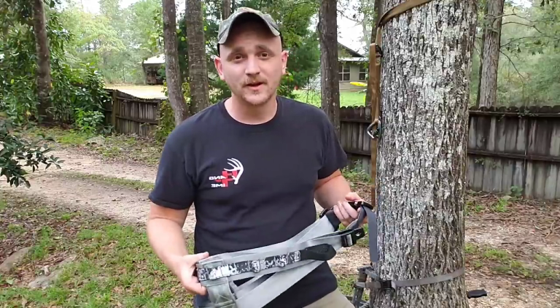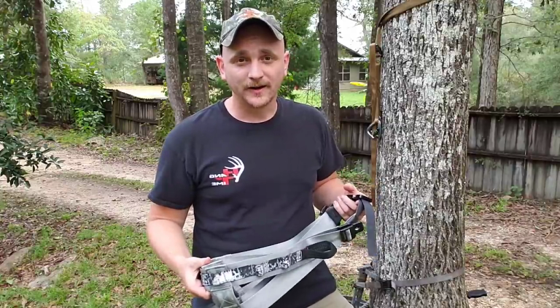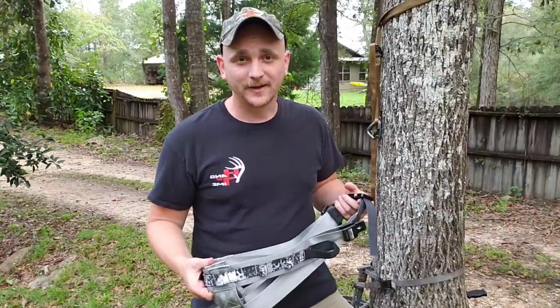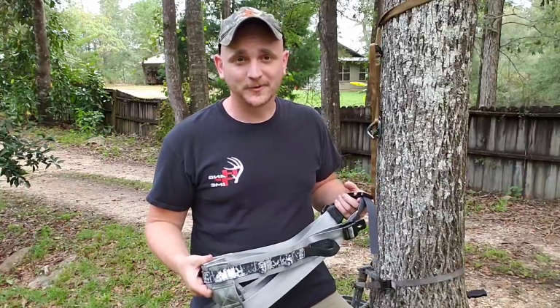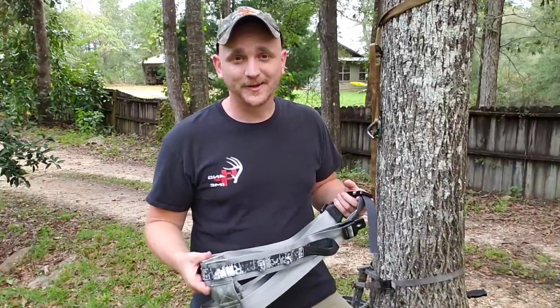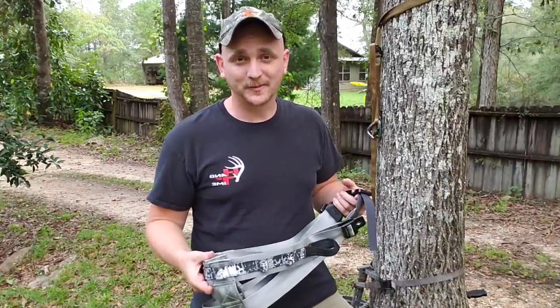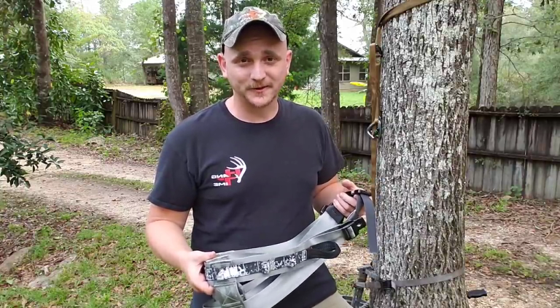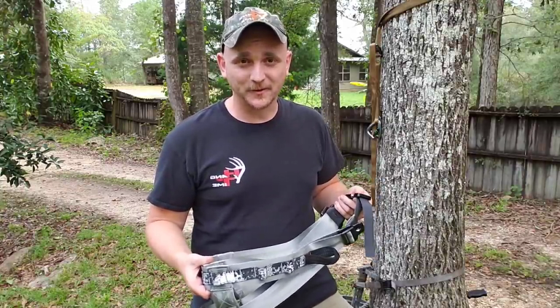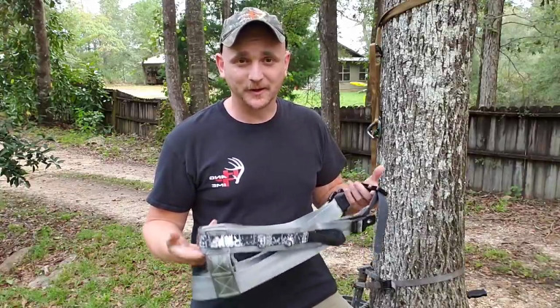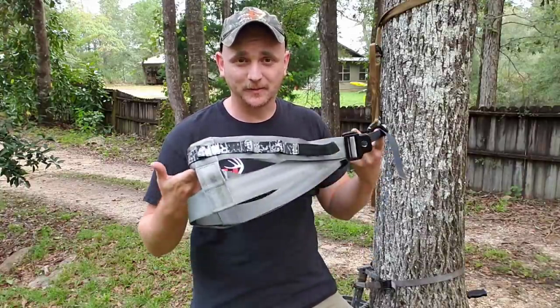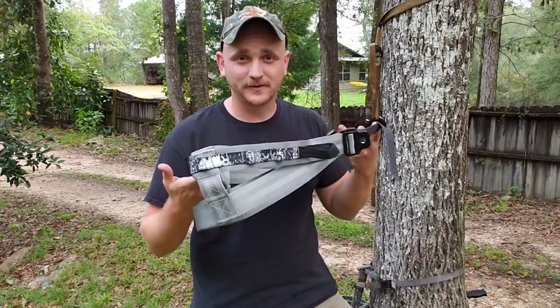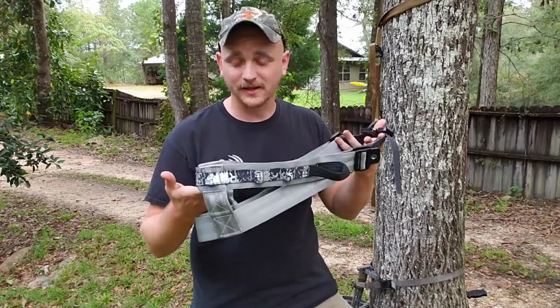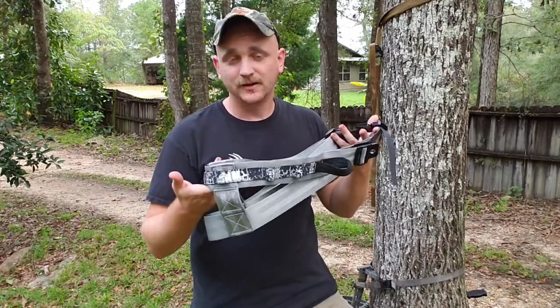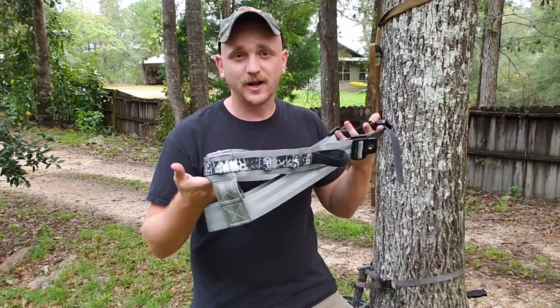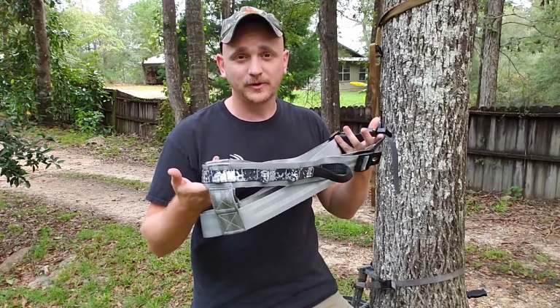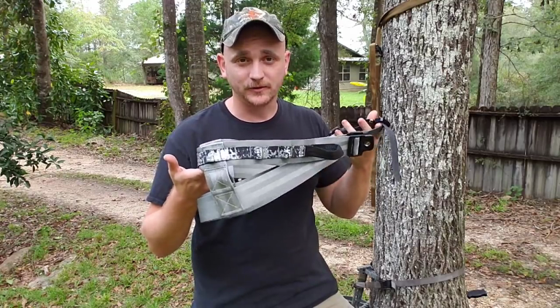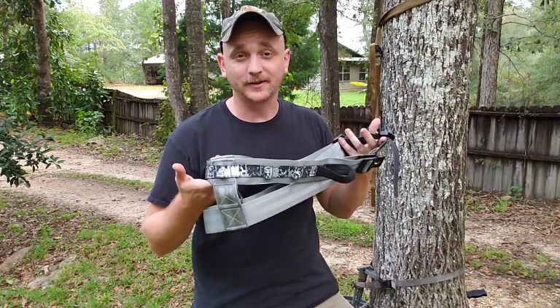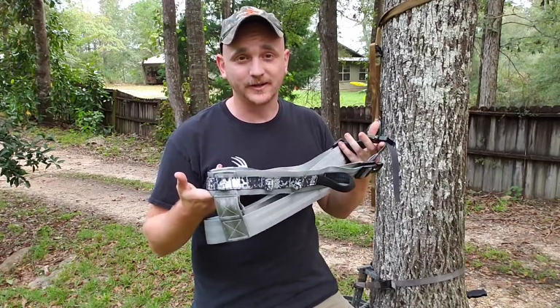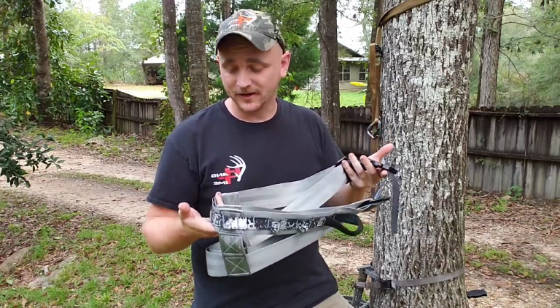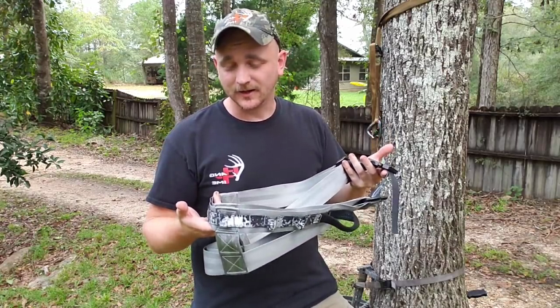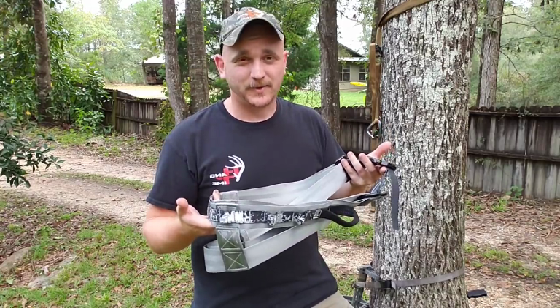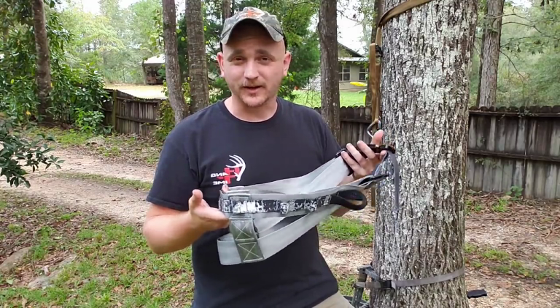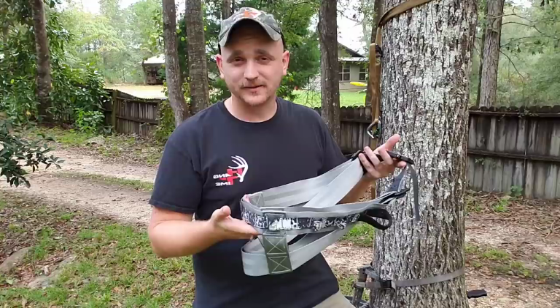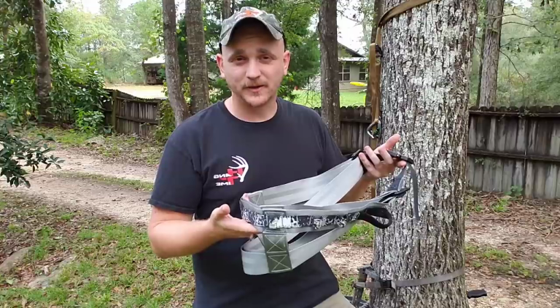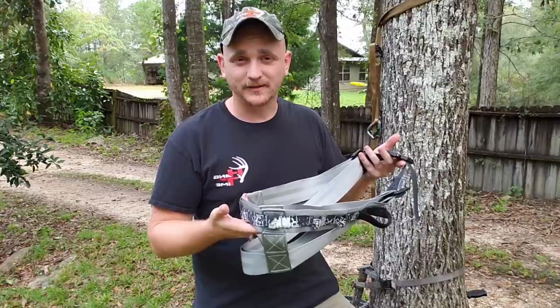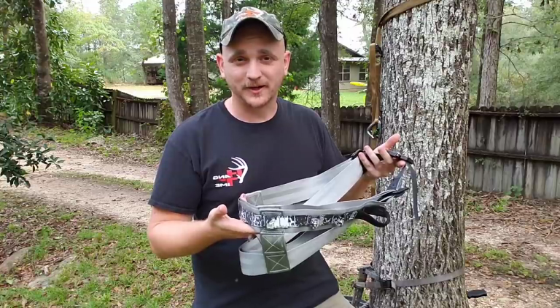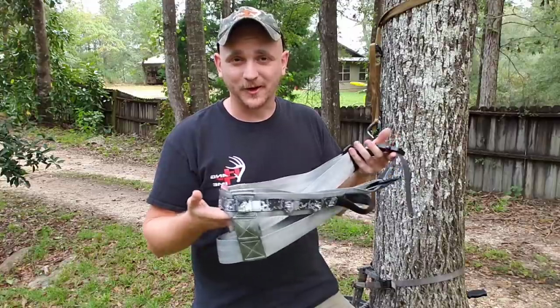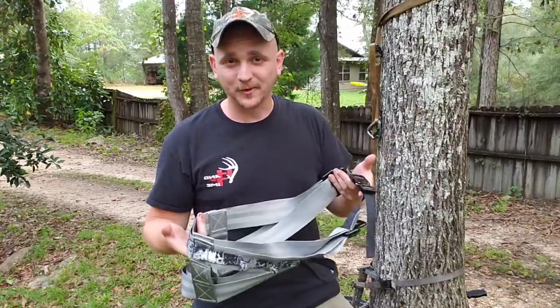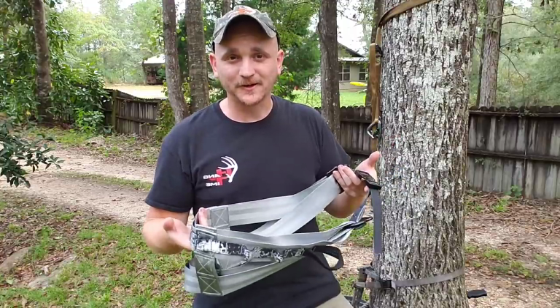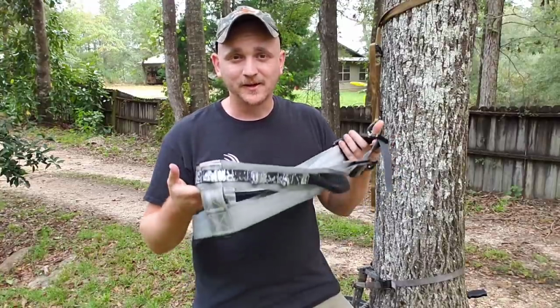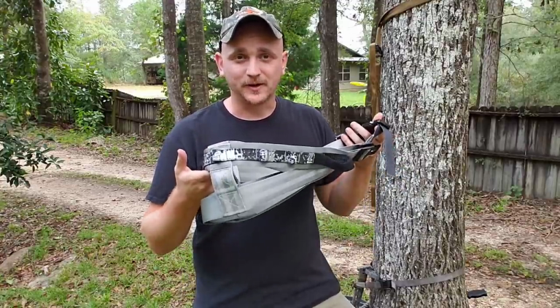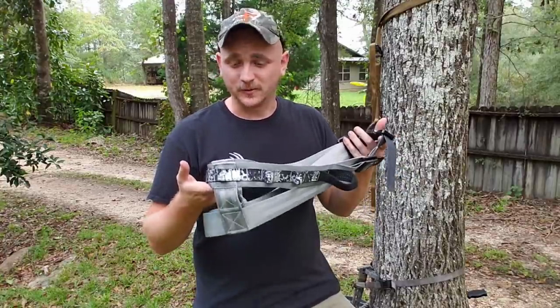Hey guys, Nick the Nutterbuster here. Today we're going to be talking about the TreeHopper Recon Sling. I'm kind of late to the party and simultaneously early to the party when it comes to what they call sling style saddles or two panel saddles.